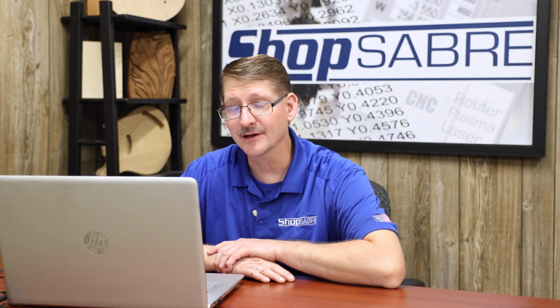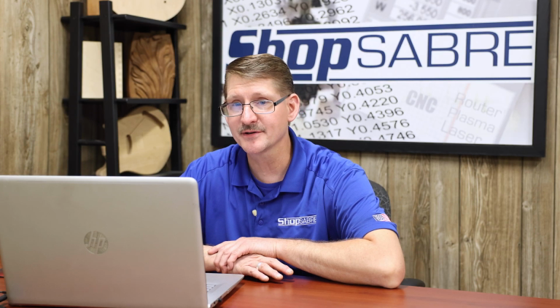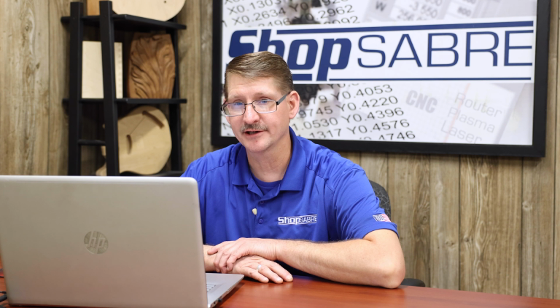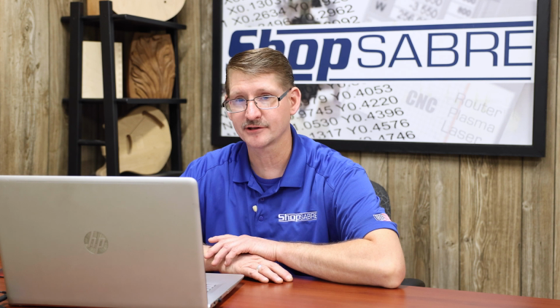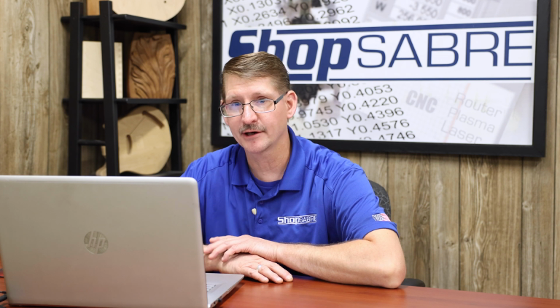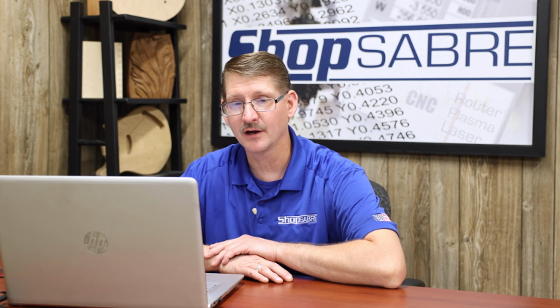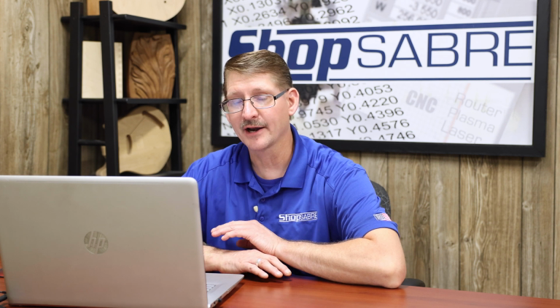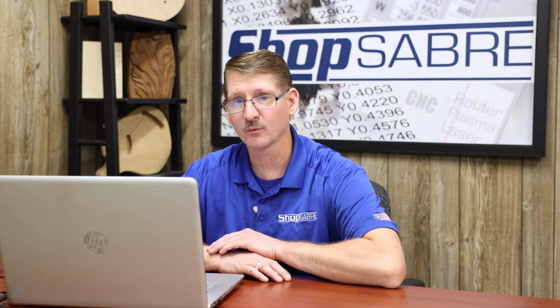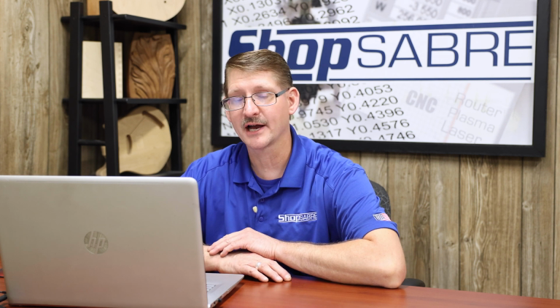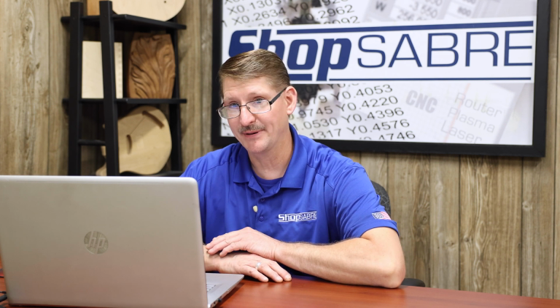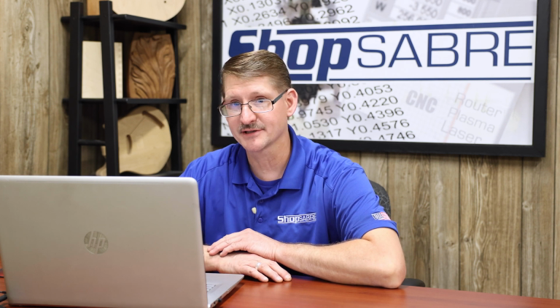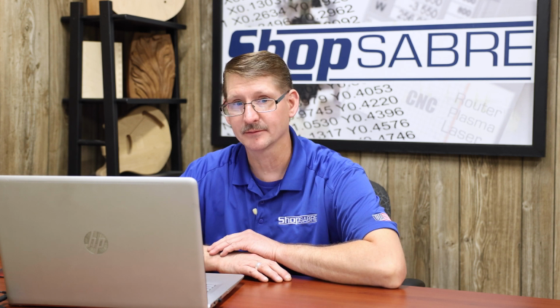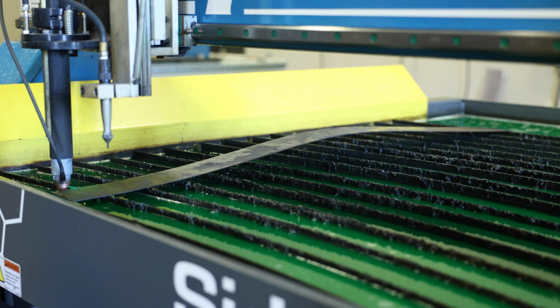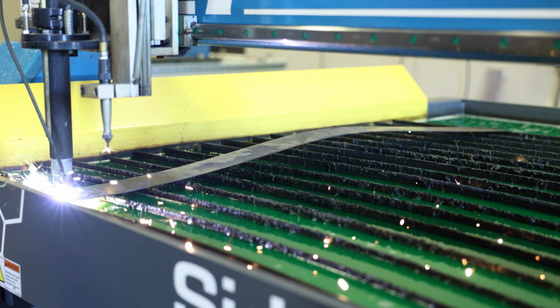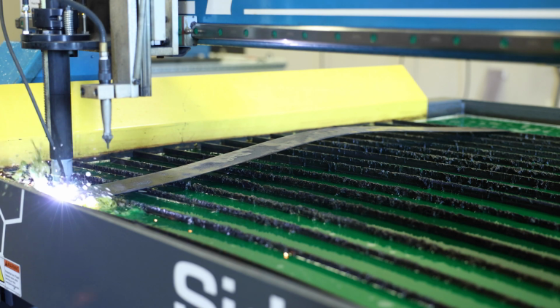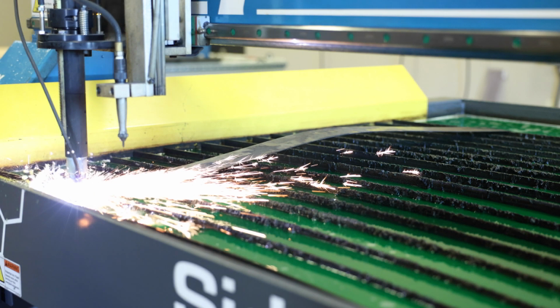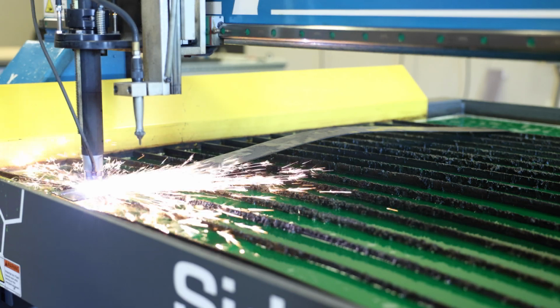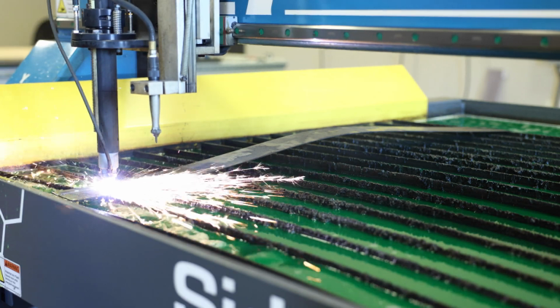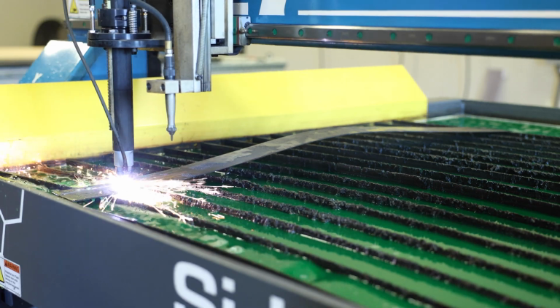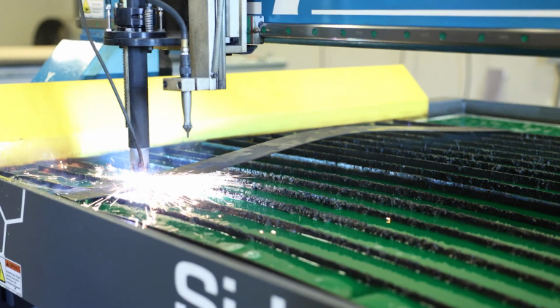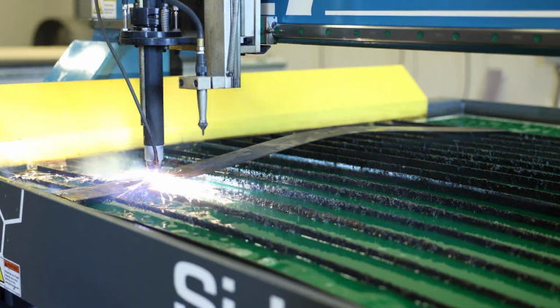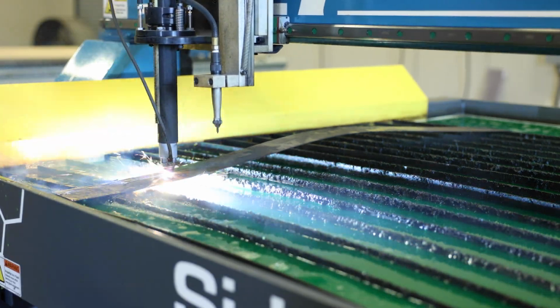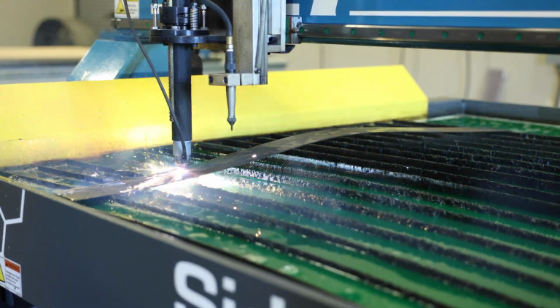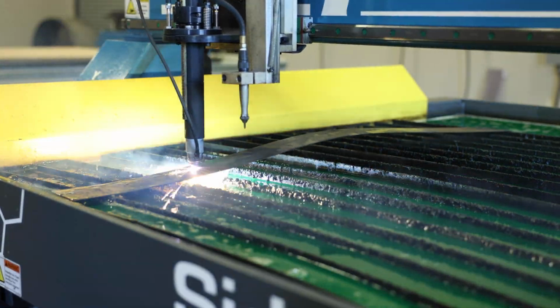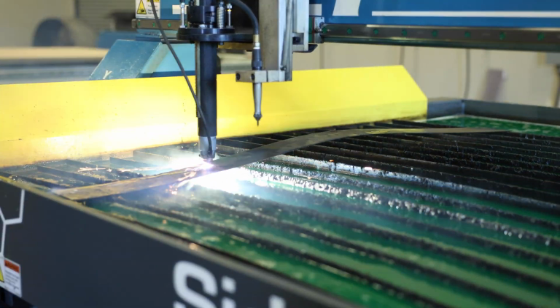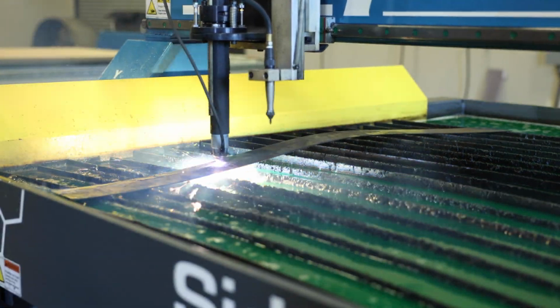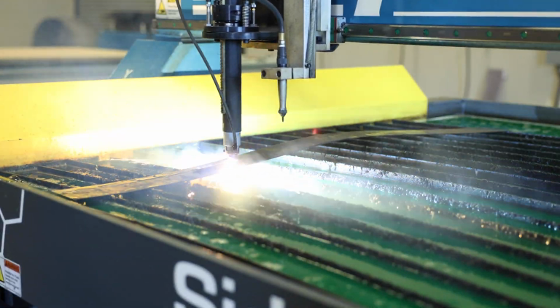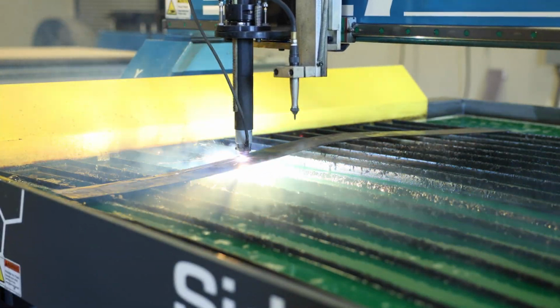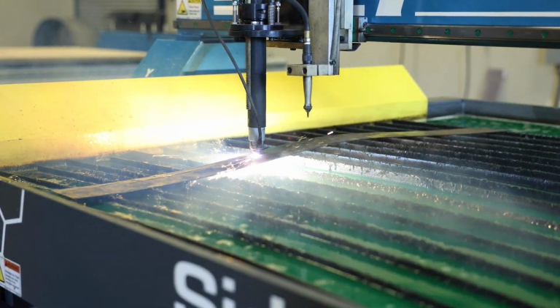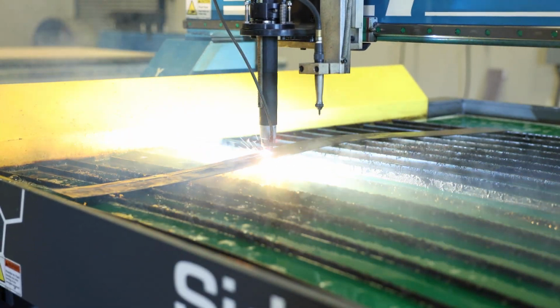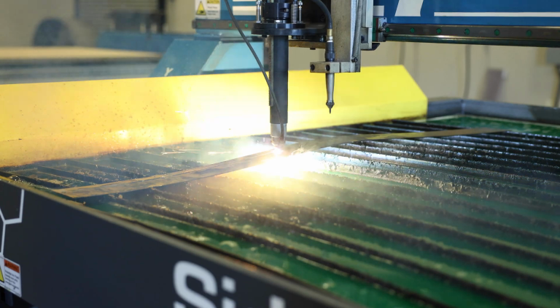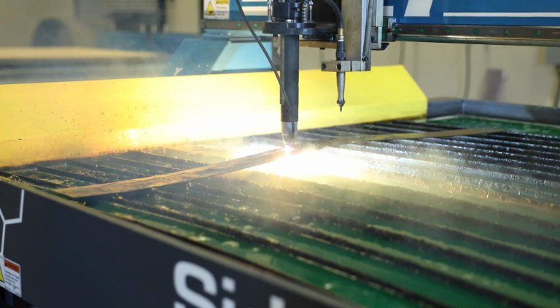Now let me demonstrate an extreme scenario on how it works on a bent piece of metal. As you will see, the controller is reading voltage from the torch and adjusting the height as it follows along the arc of the metal.